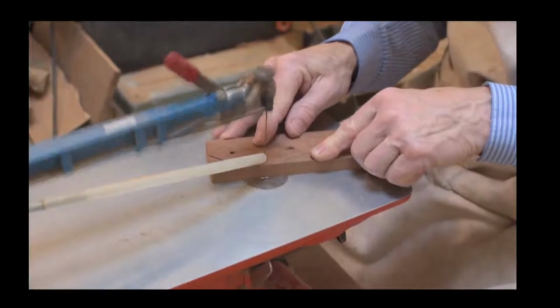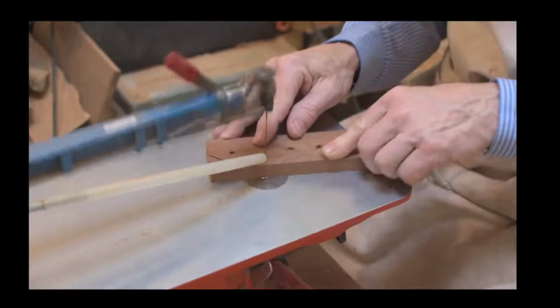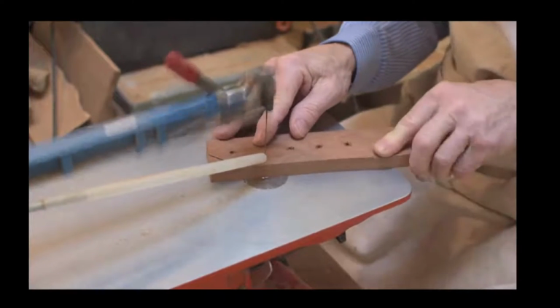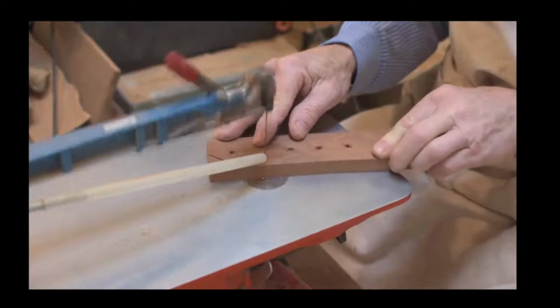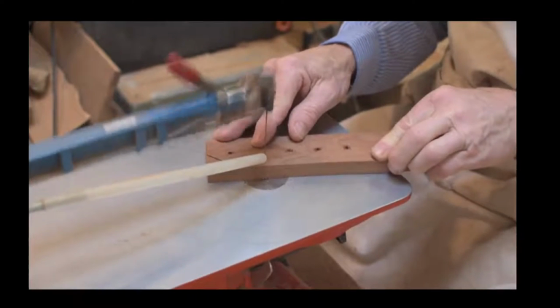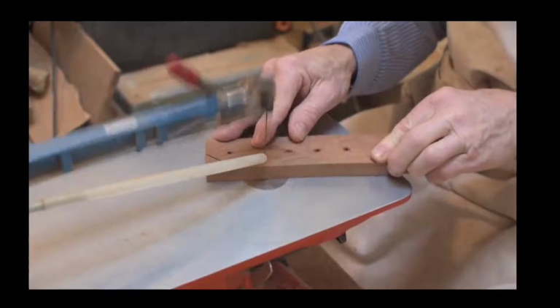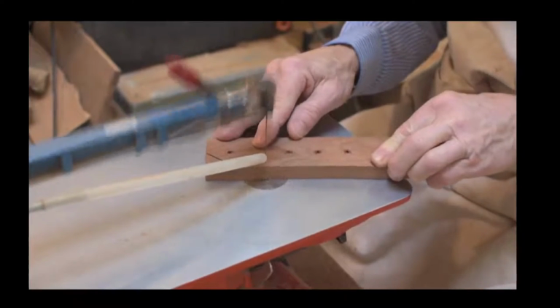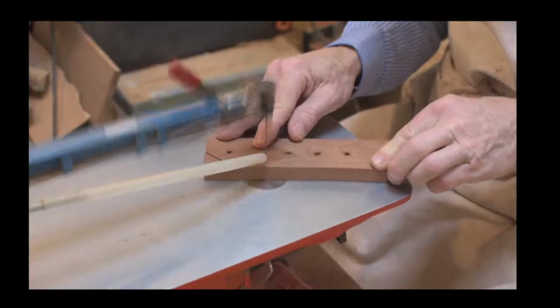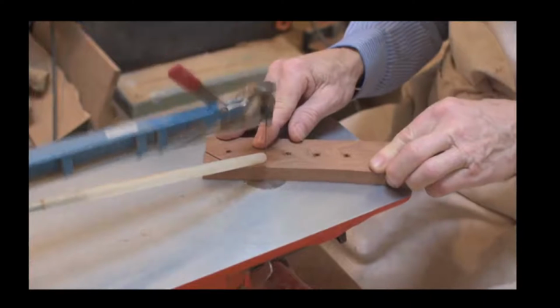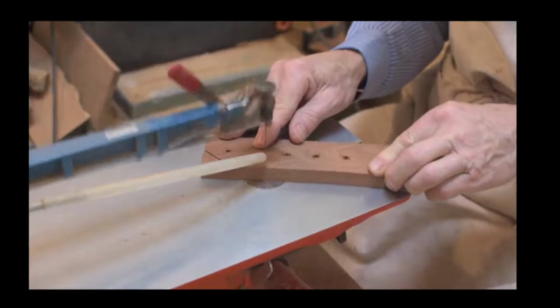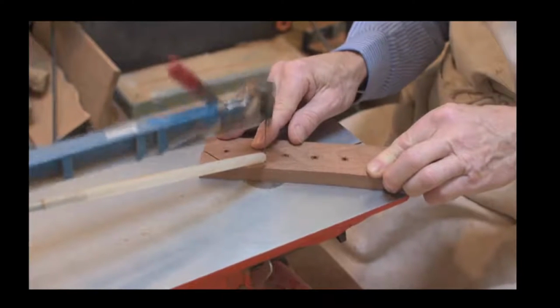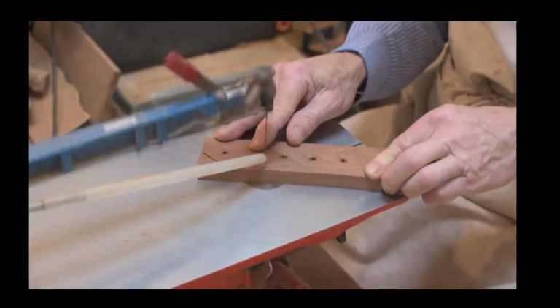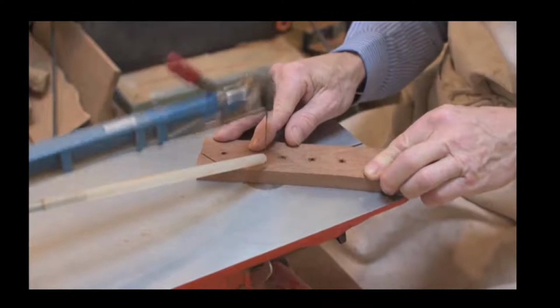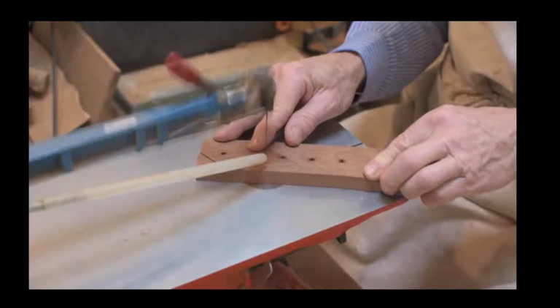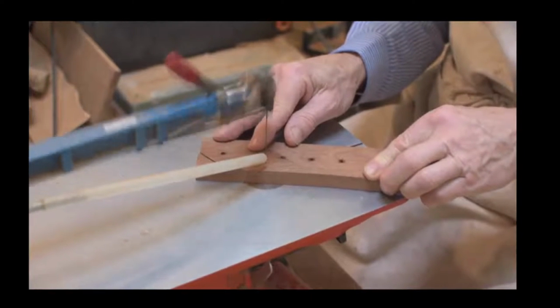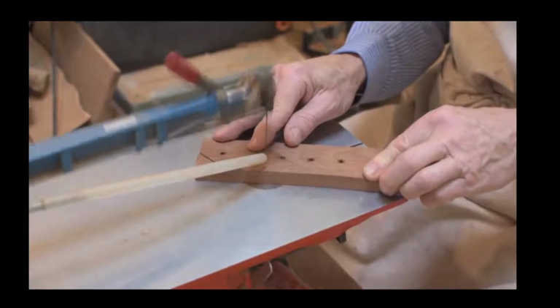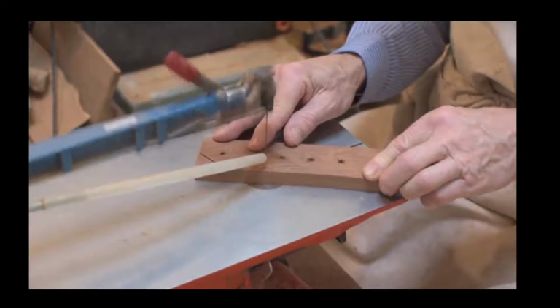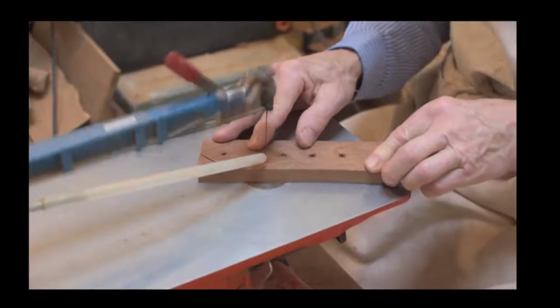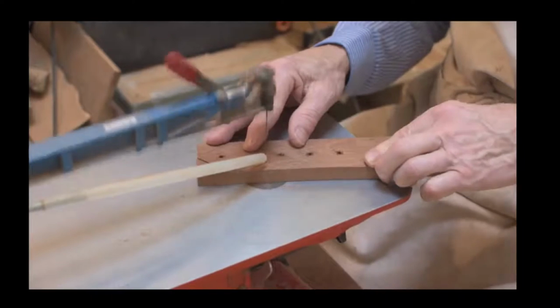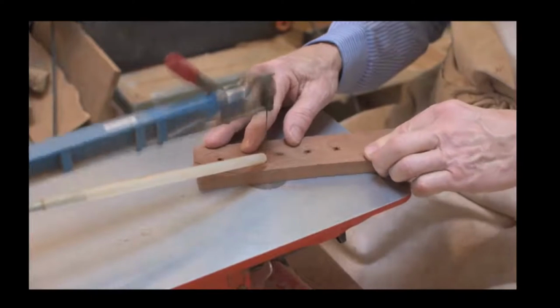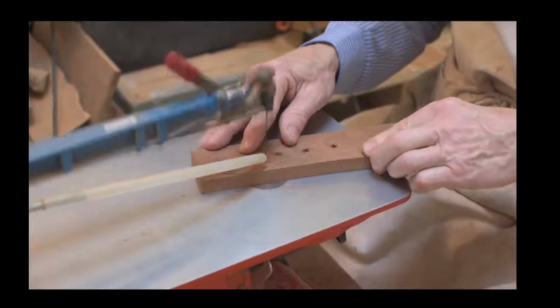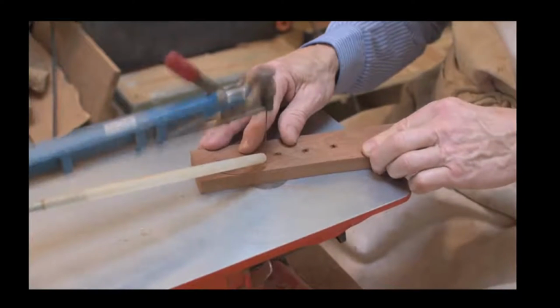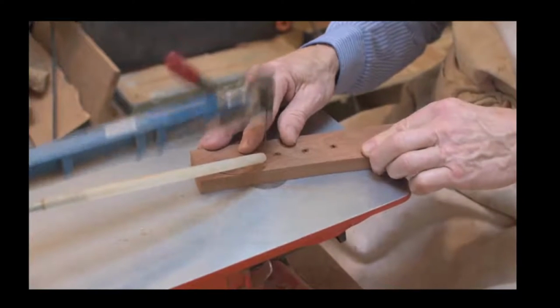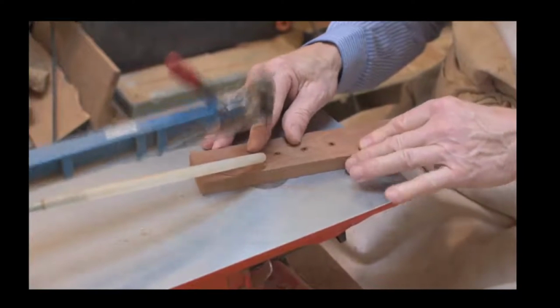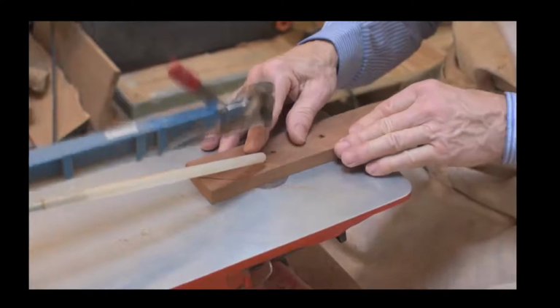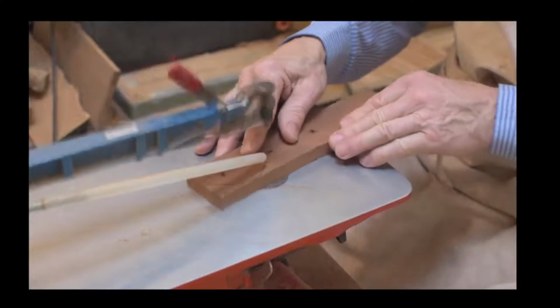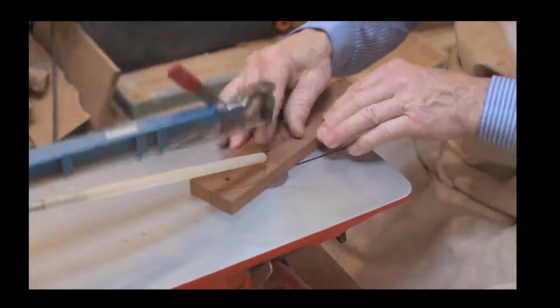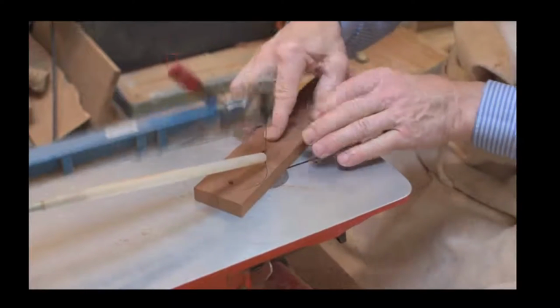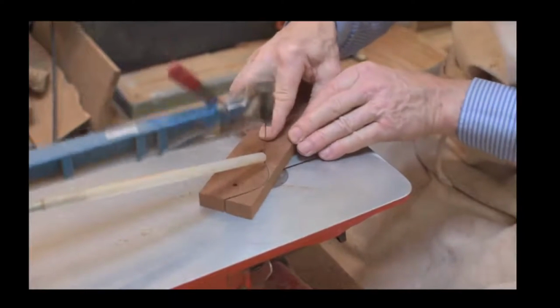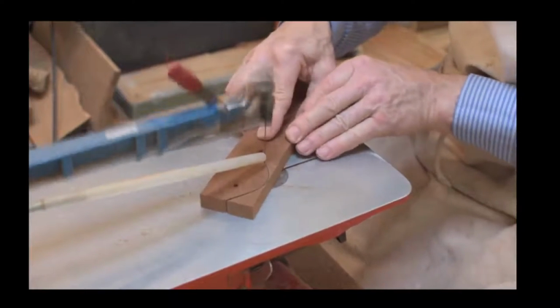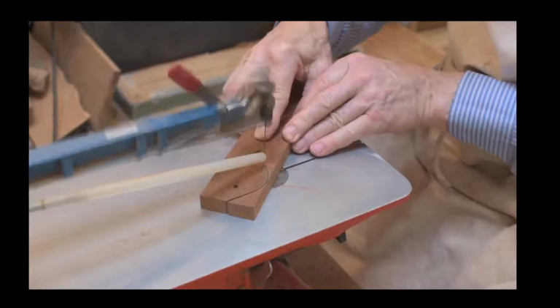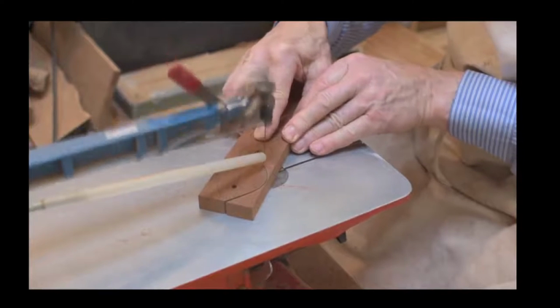Our main scroll saw is in a position that wasn't as easy to get to, so we're demonstrating using this one. You can see it's a beautiful kit to work with.